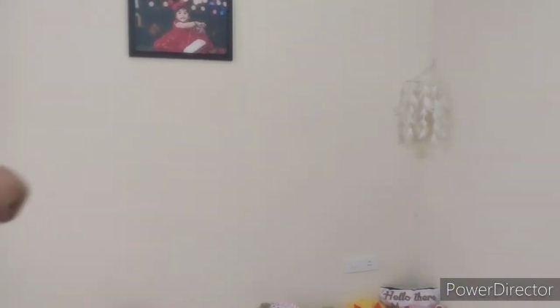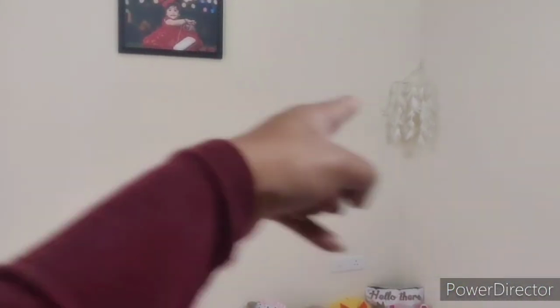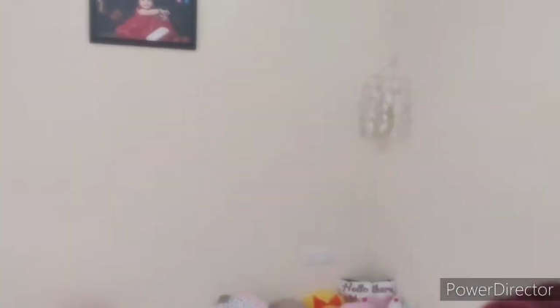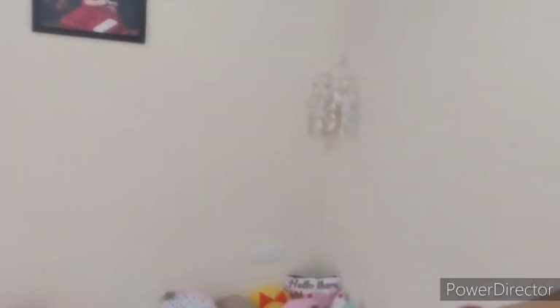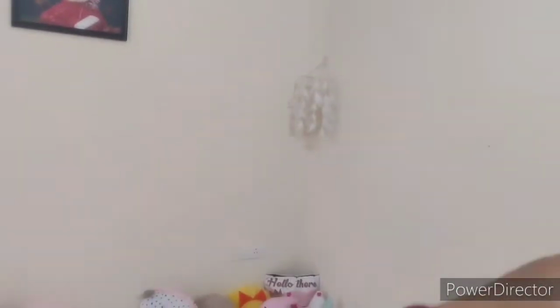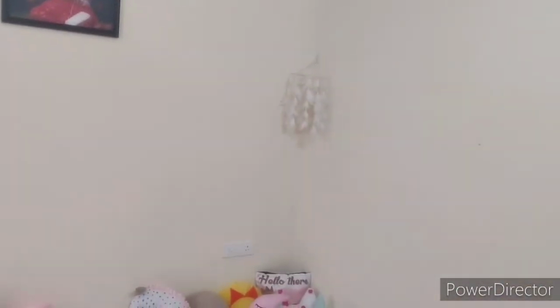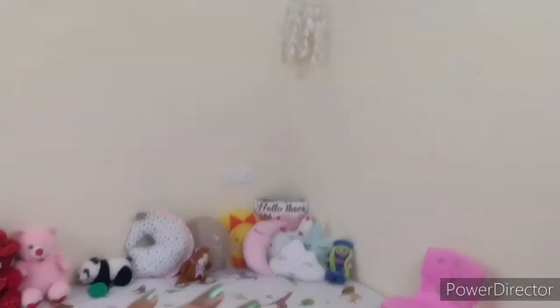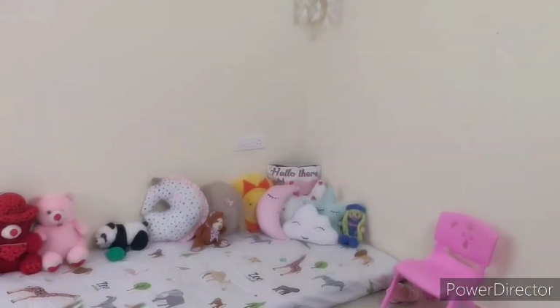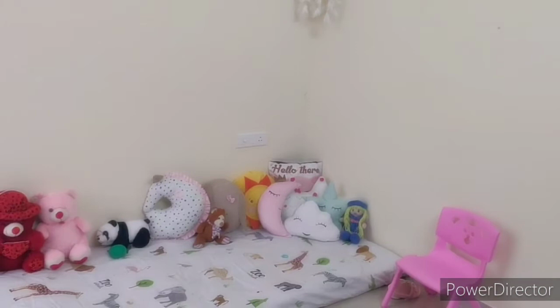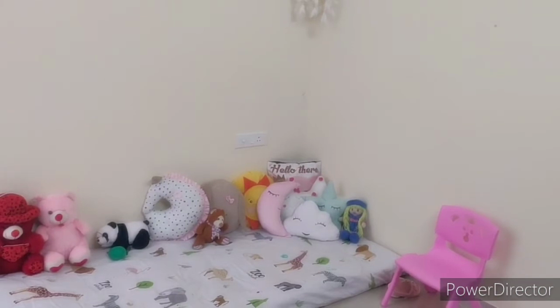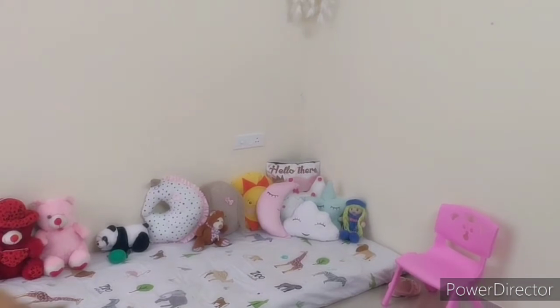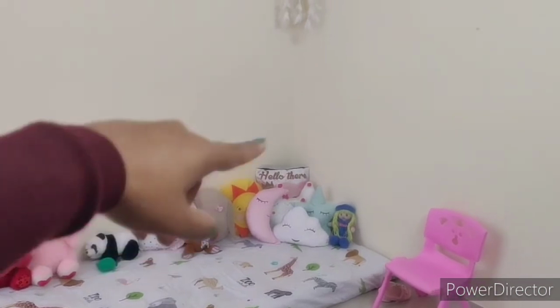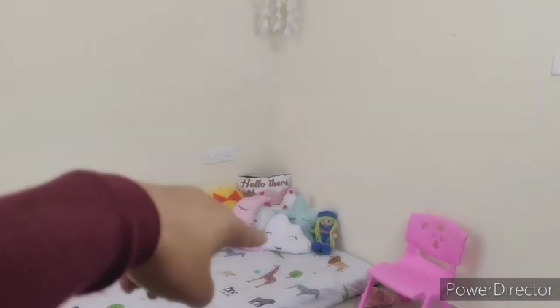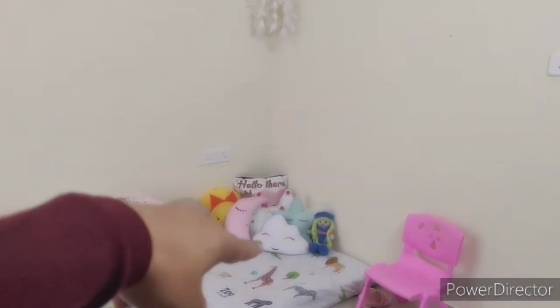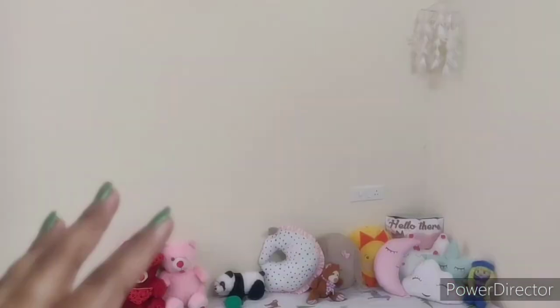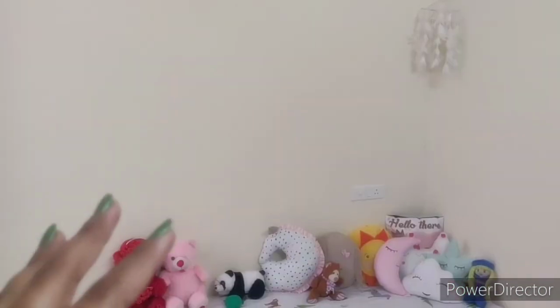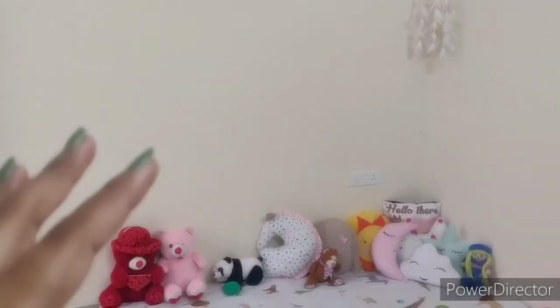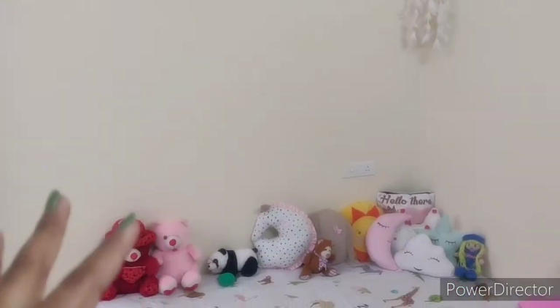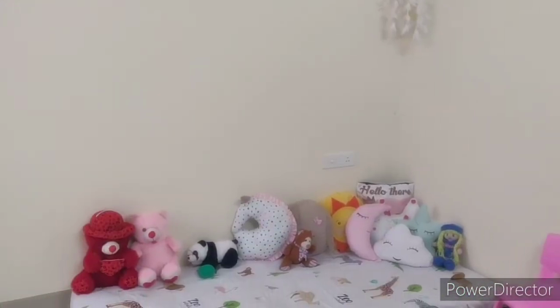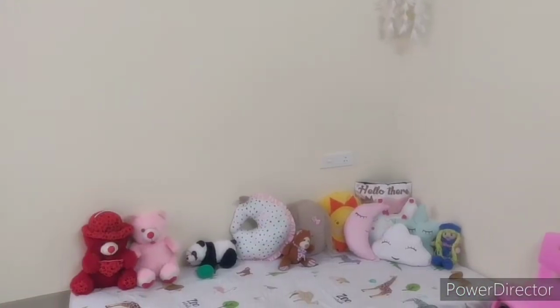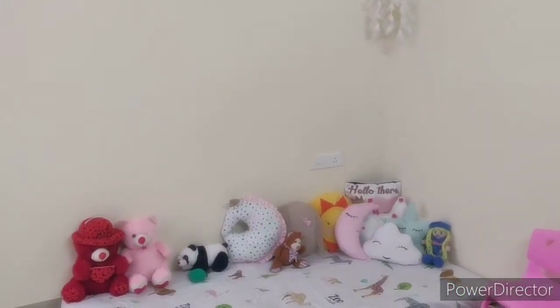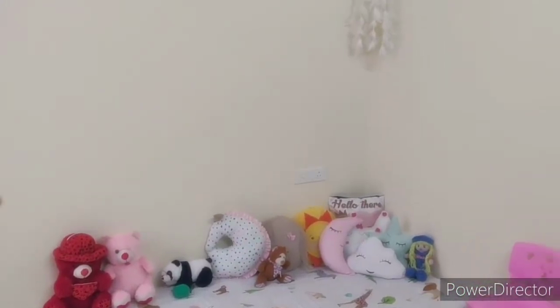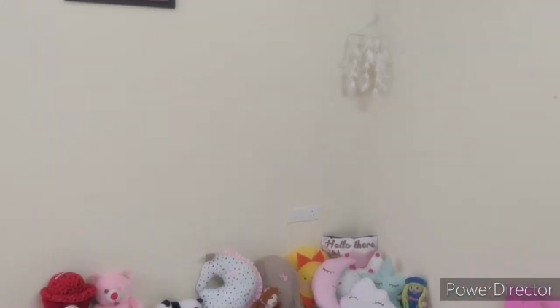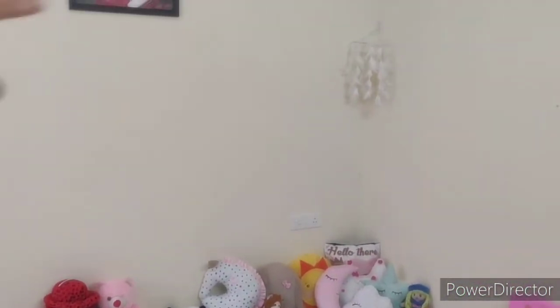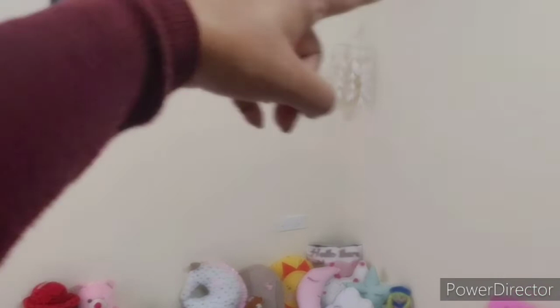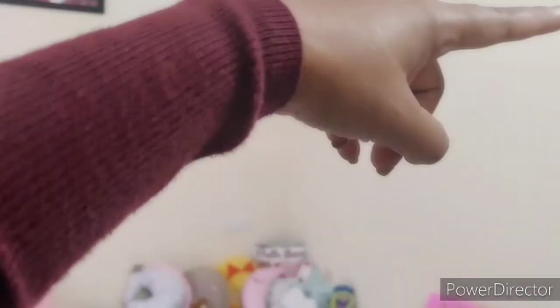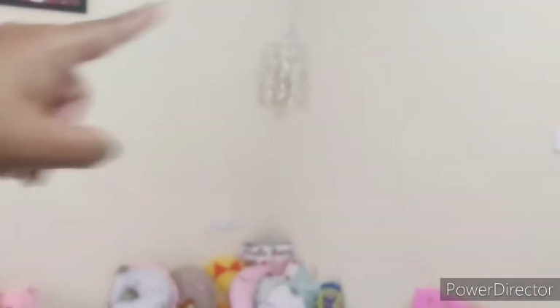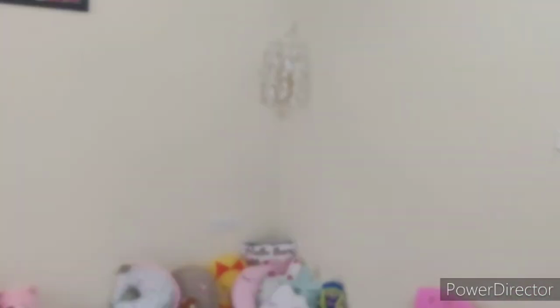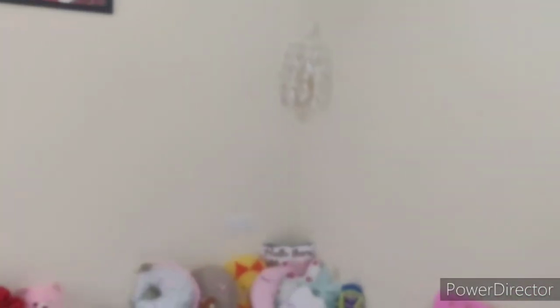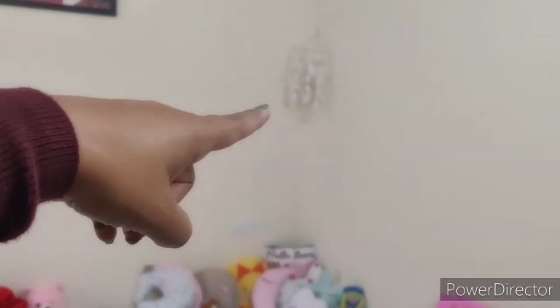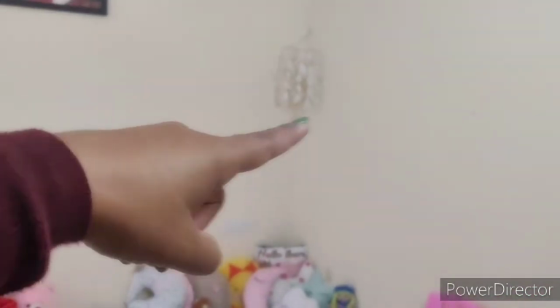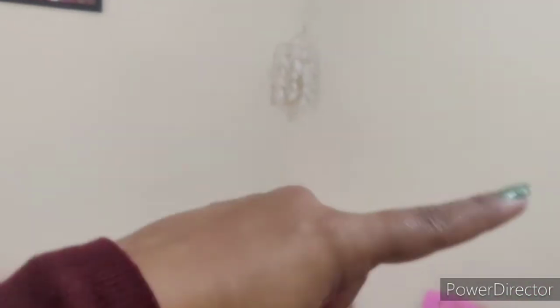If you have a kids' room with the bed in the center, then you can design it in that way. This is Shari's room — I will show you how I have designed it.